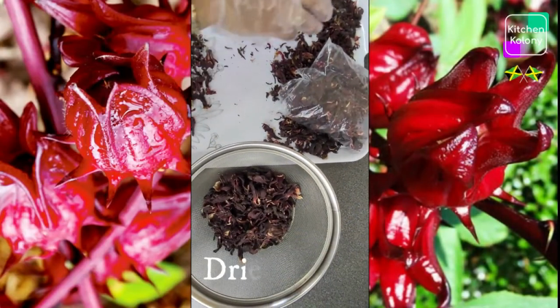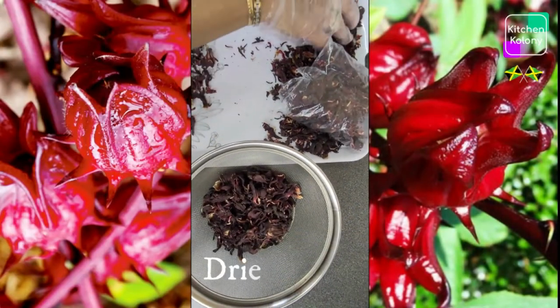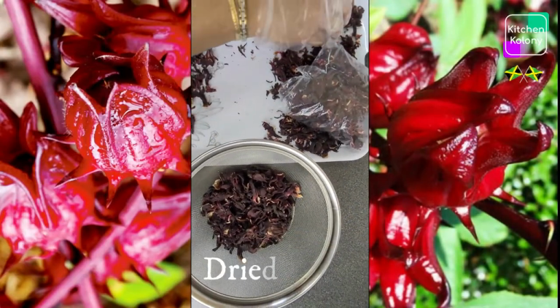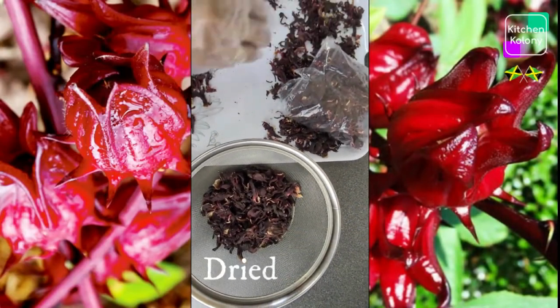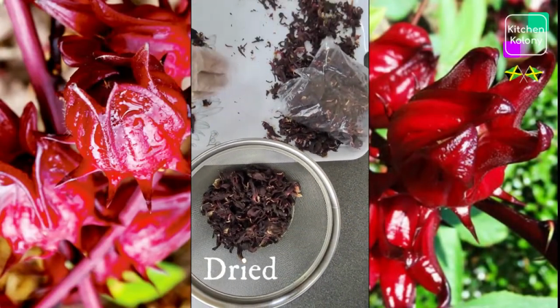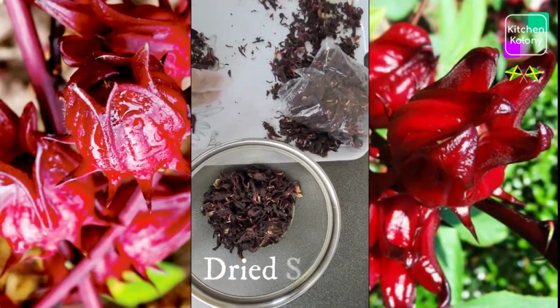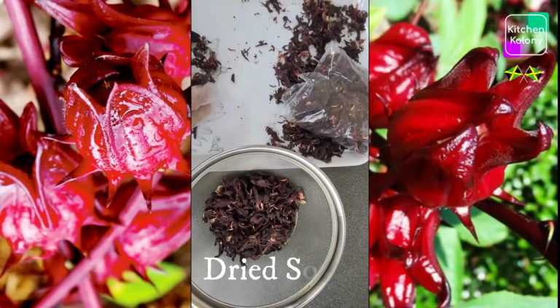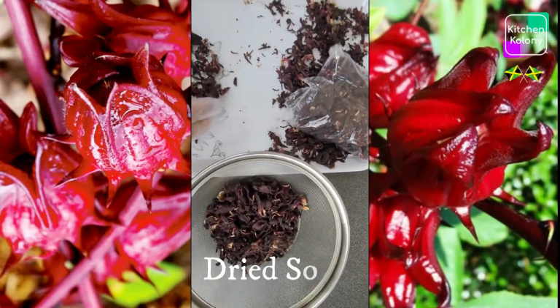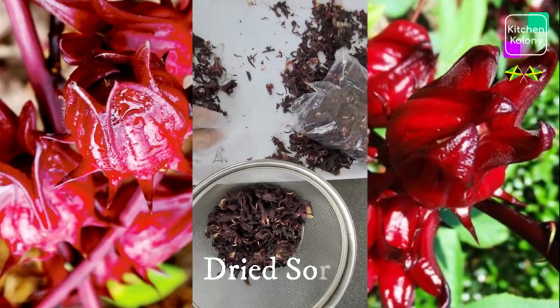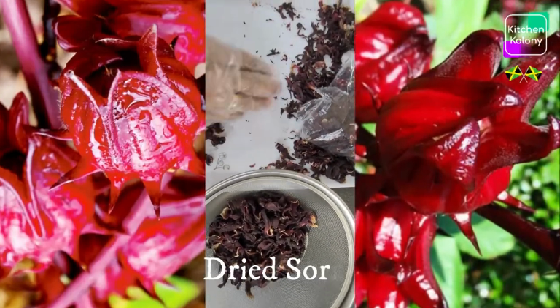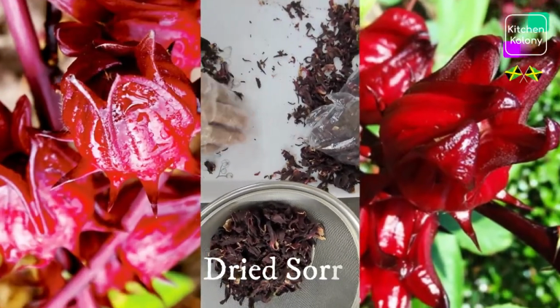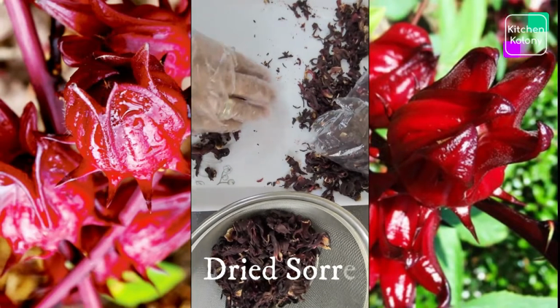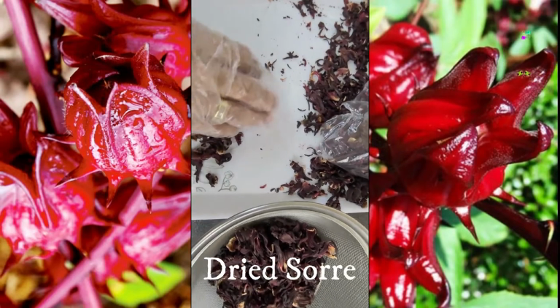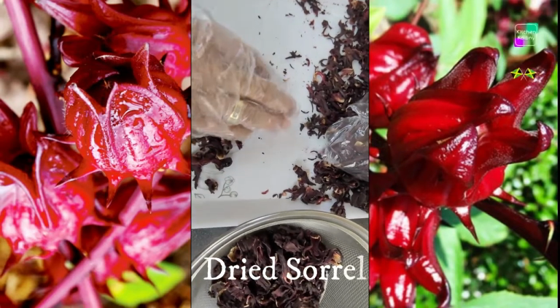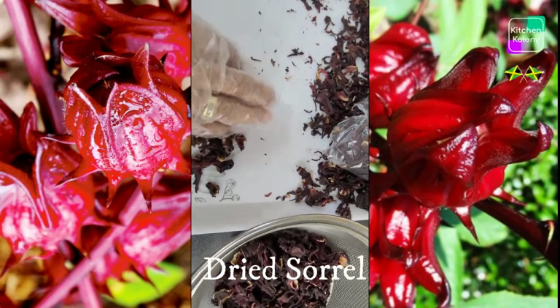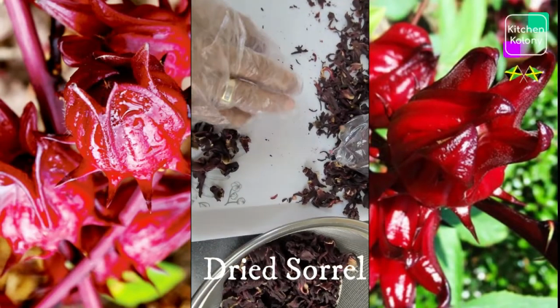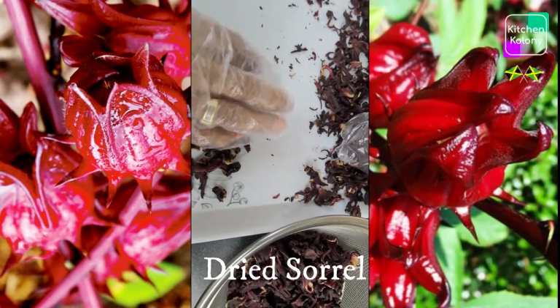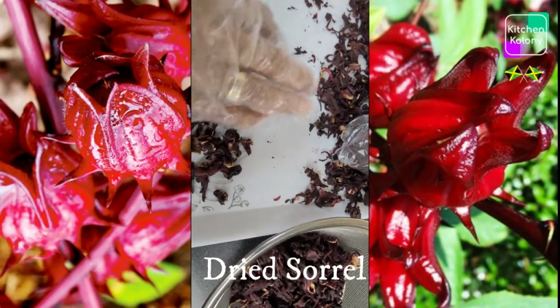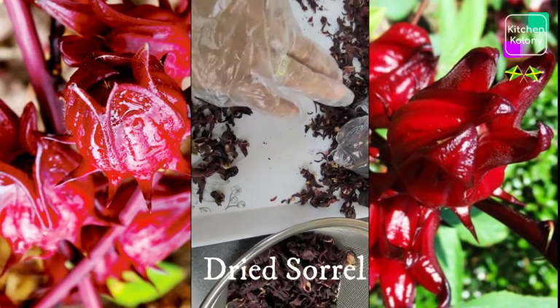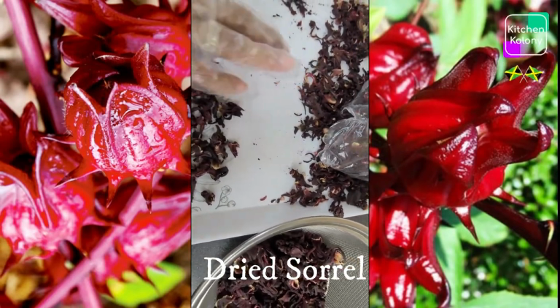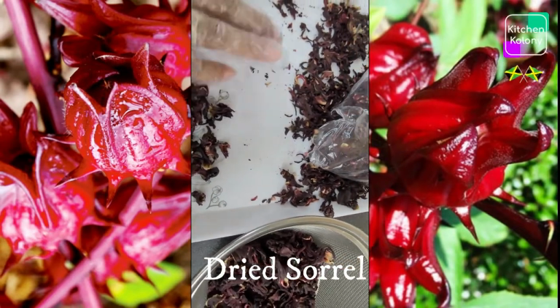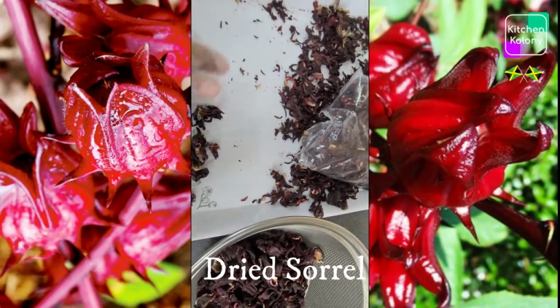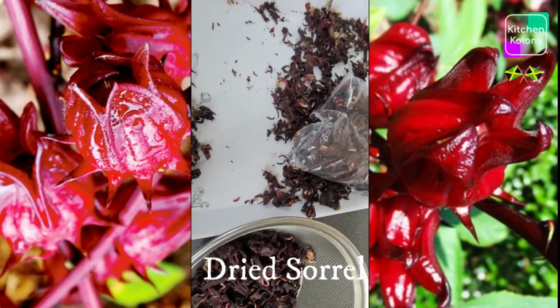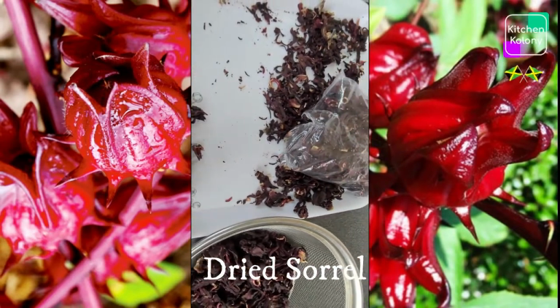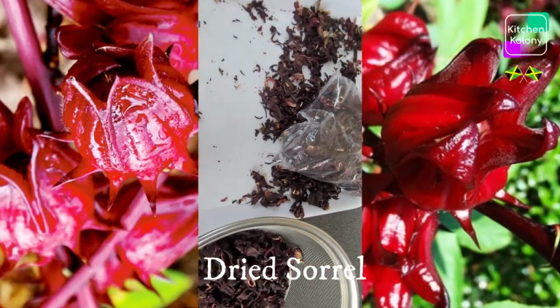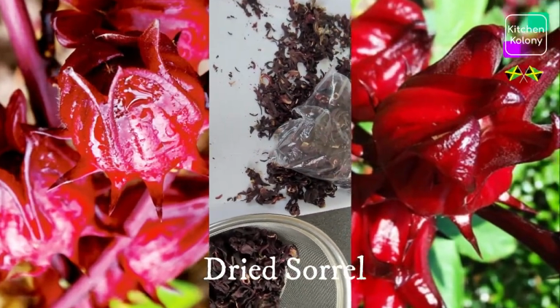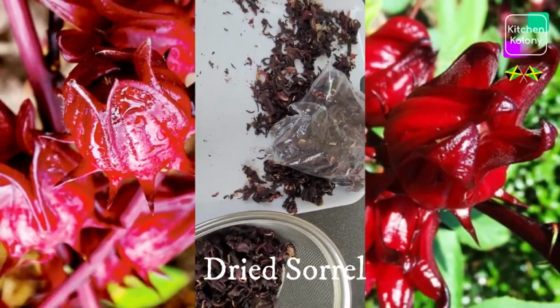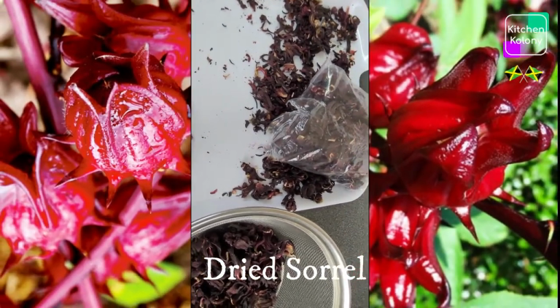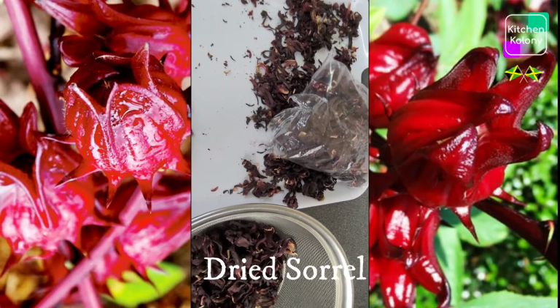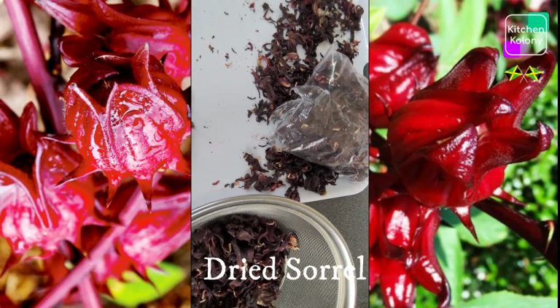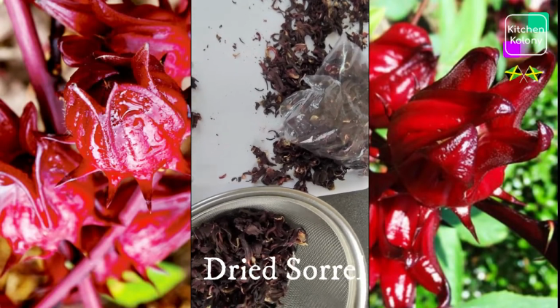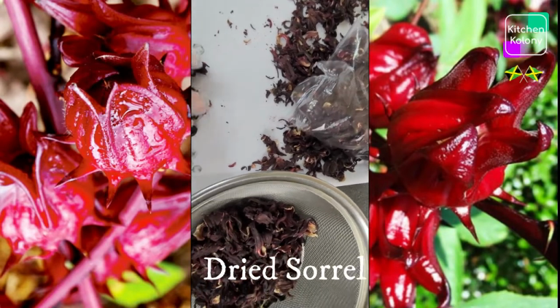Now I'm picking through to remove any sticks or stones or anything that is not supposed to be in this dried sorrel, because you know it's dried outside and anything can get on it.